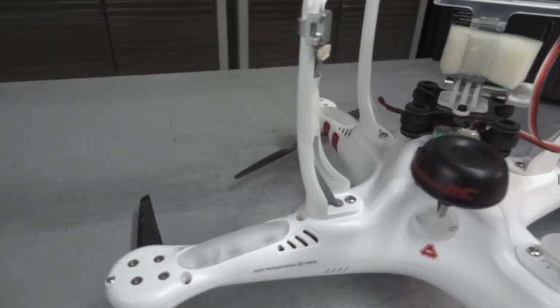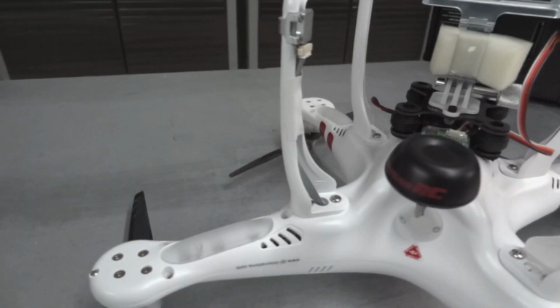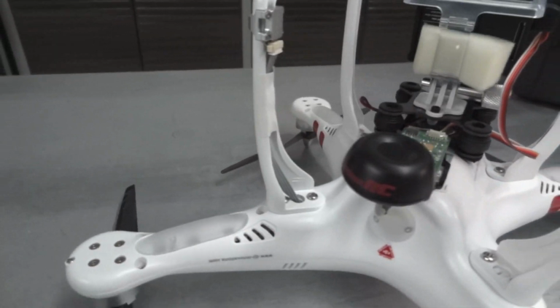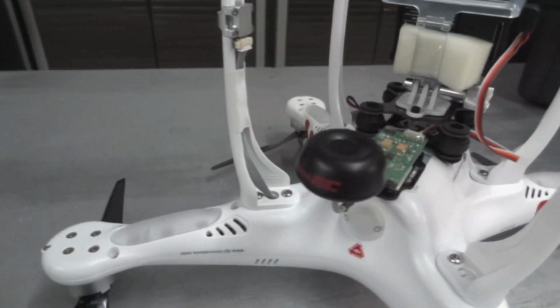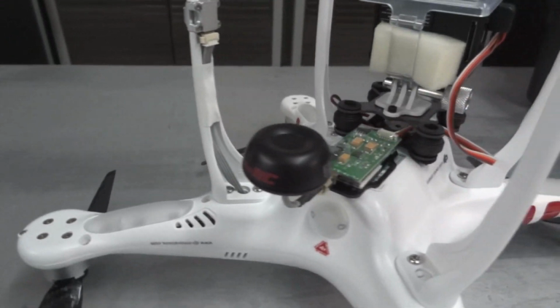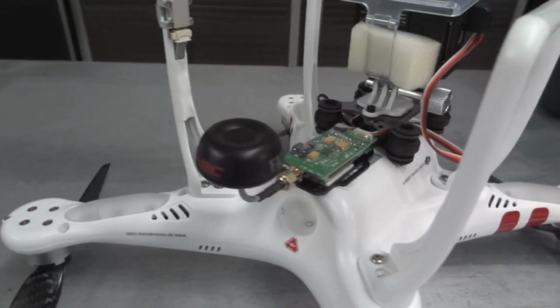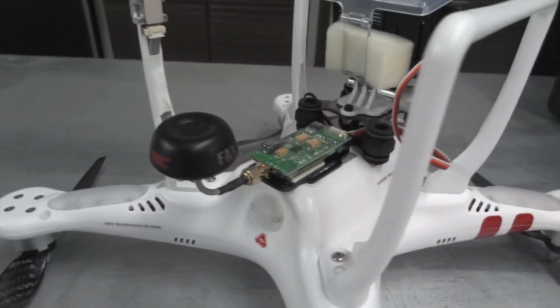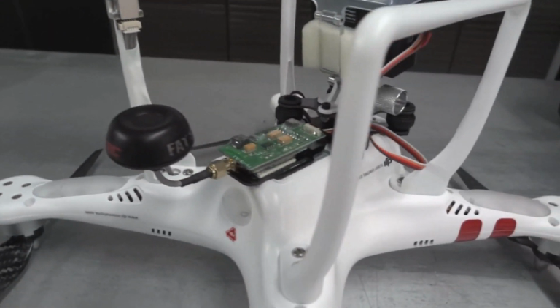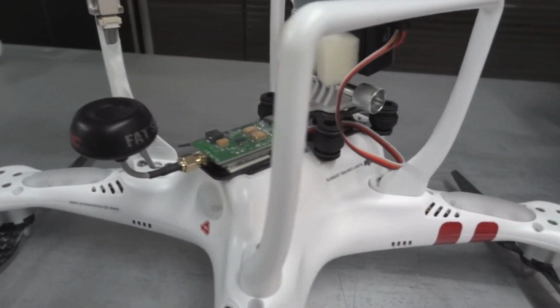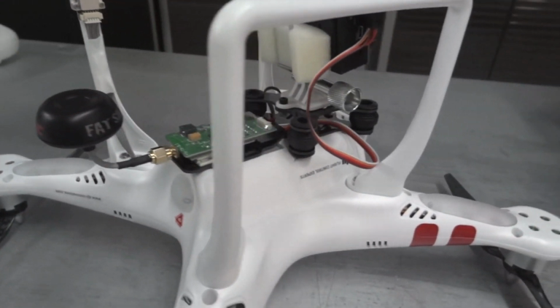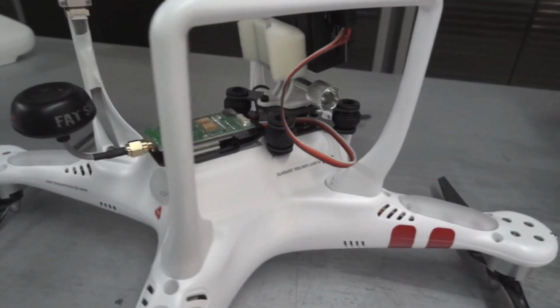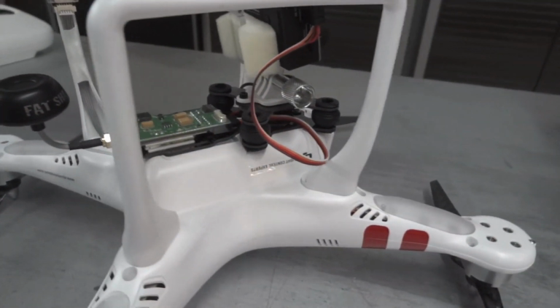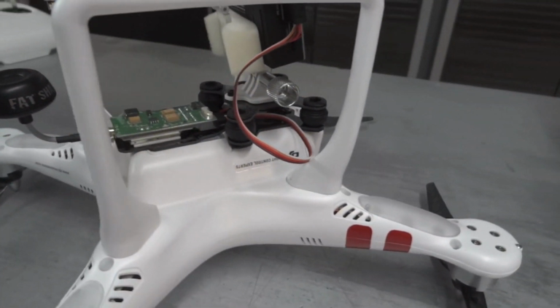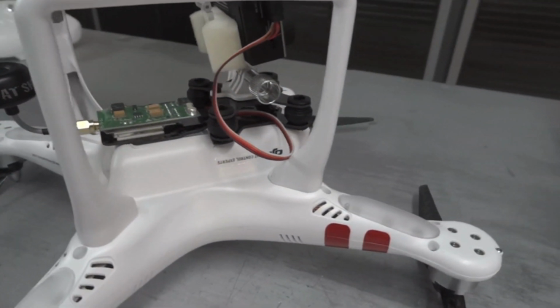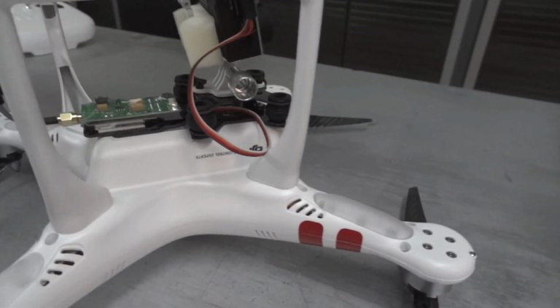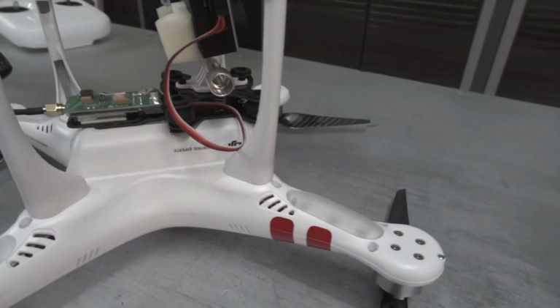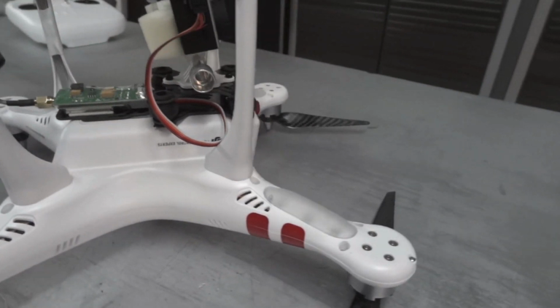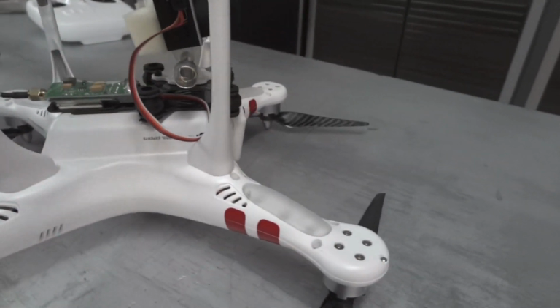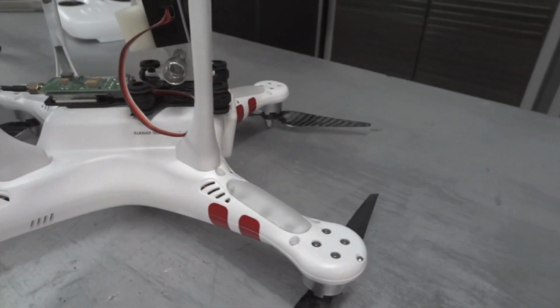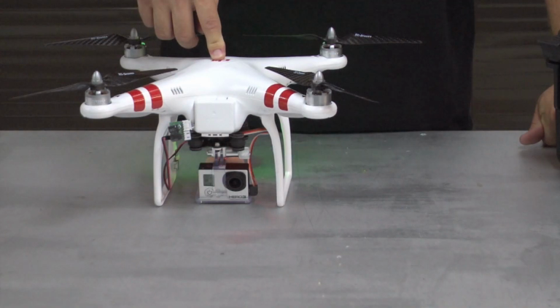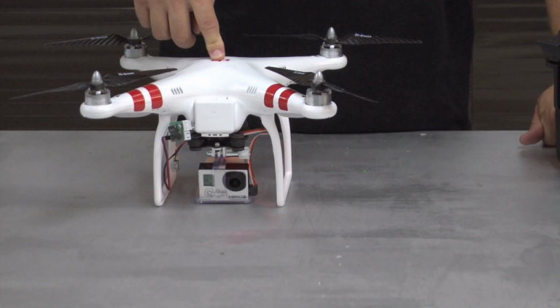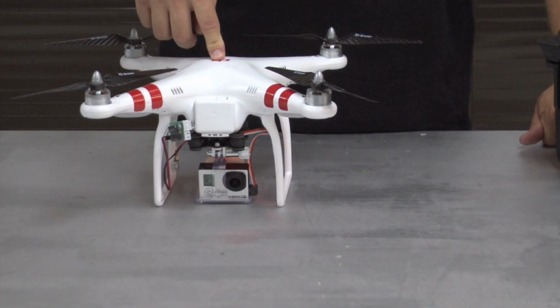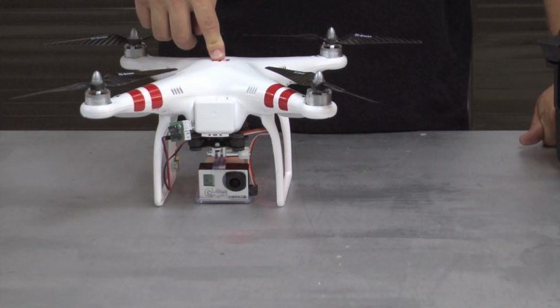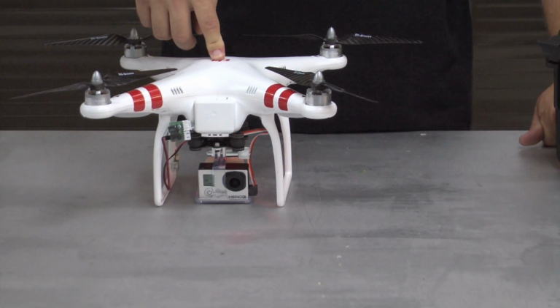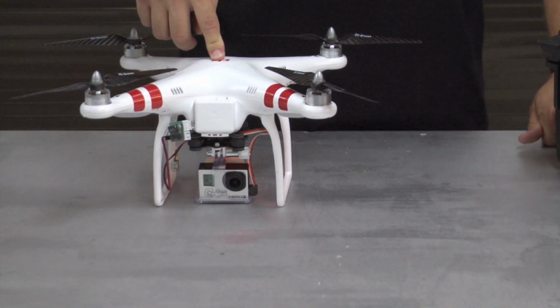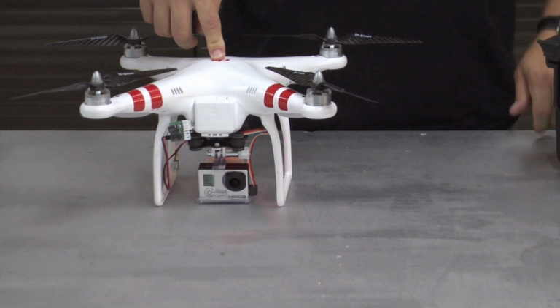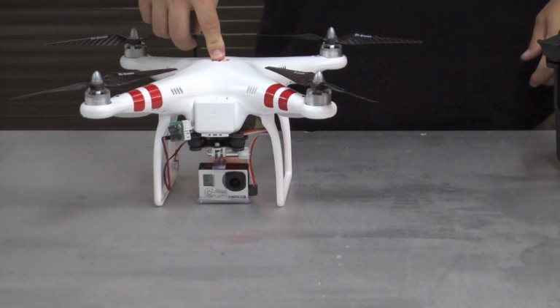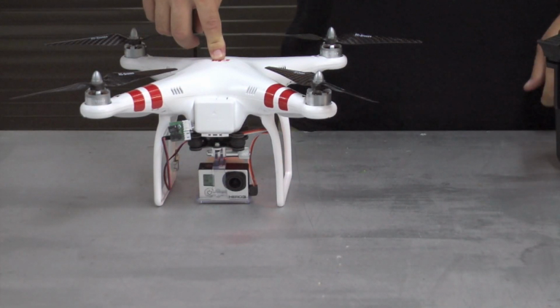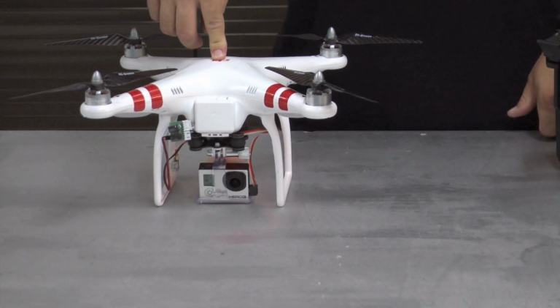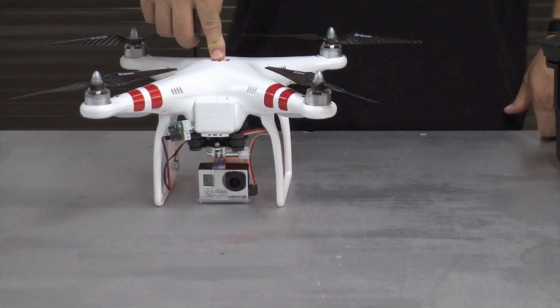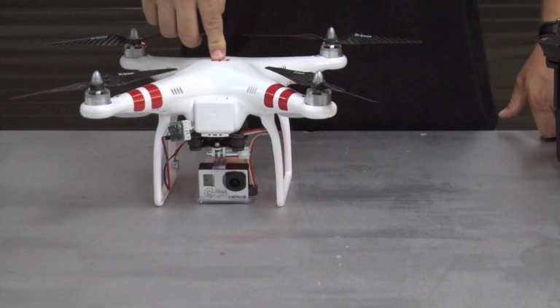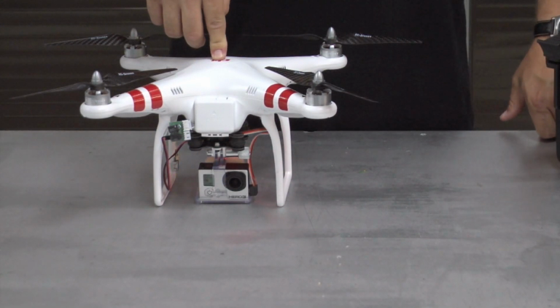I'm going to go into some more detail on some of the connections and some close-up pictures. Stay tuned for the next video — we're going to do a how-to on avoiding flyaways. Thanks for watching, guys.